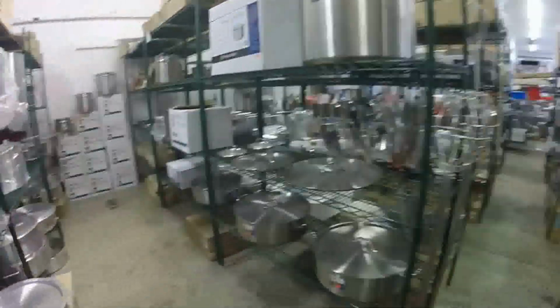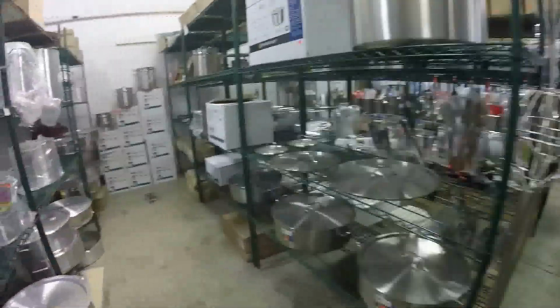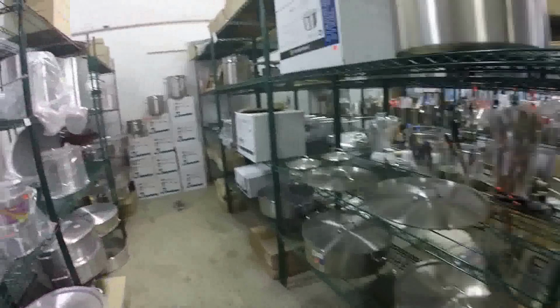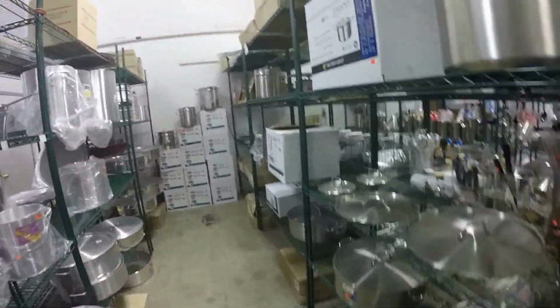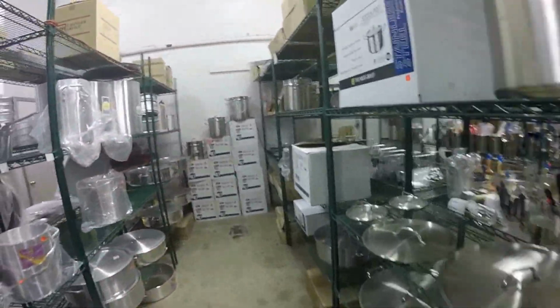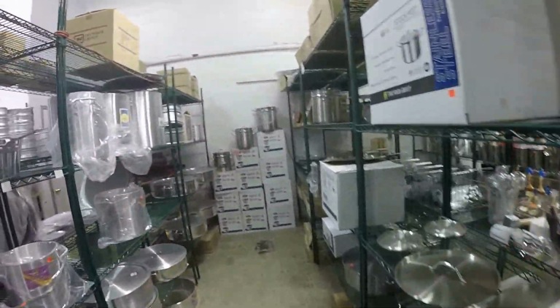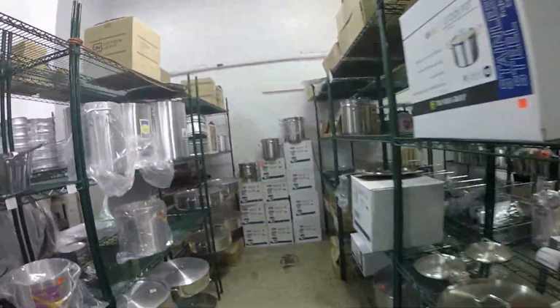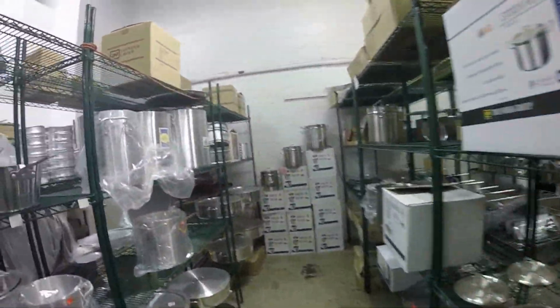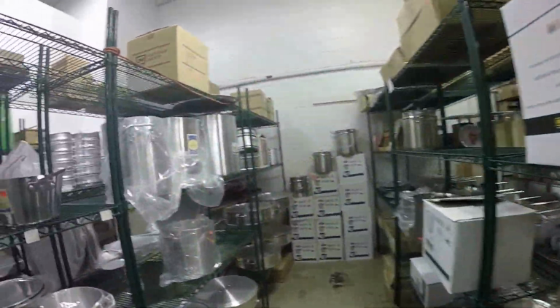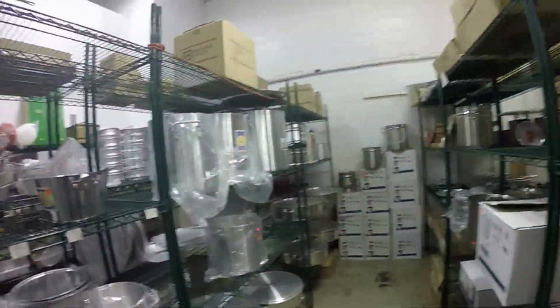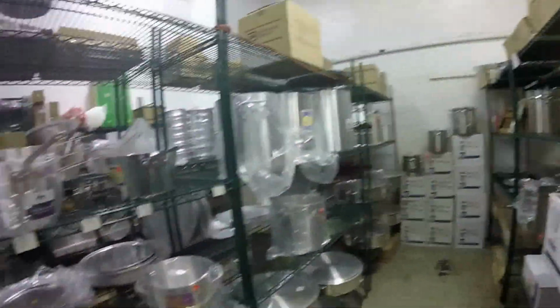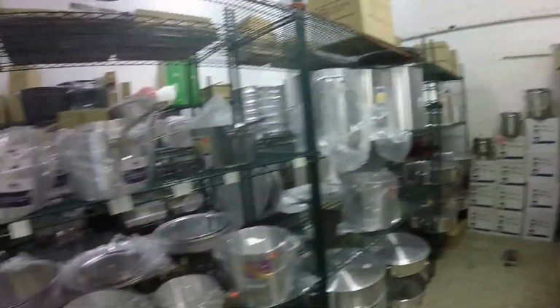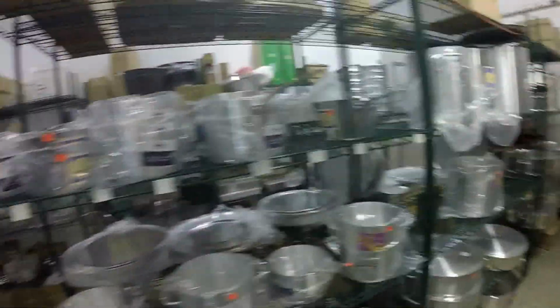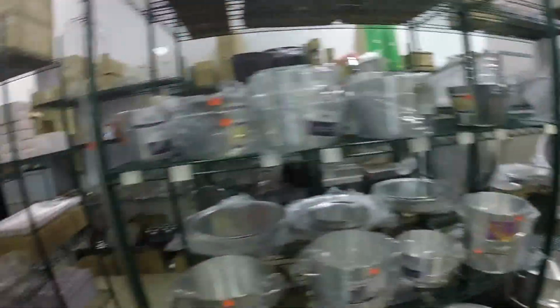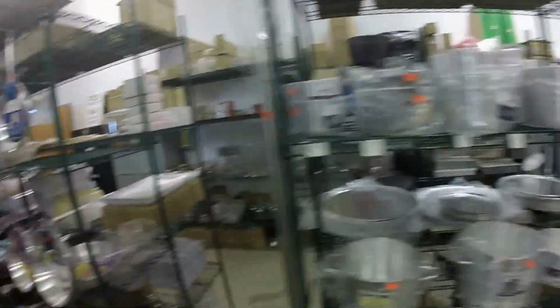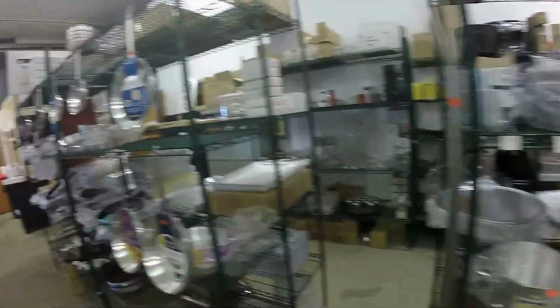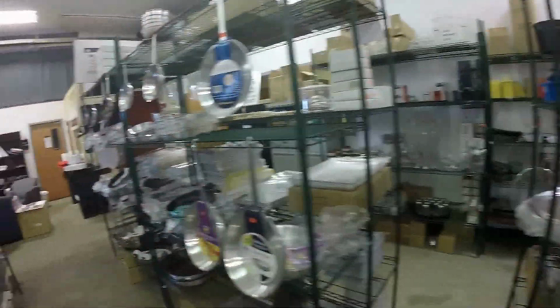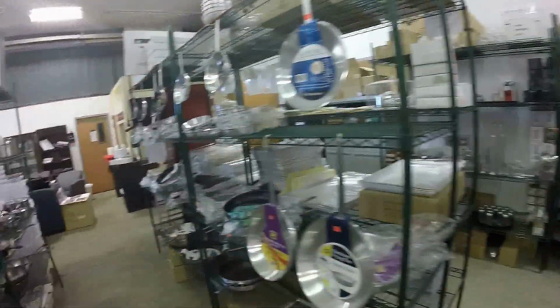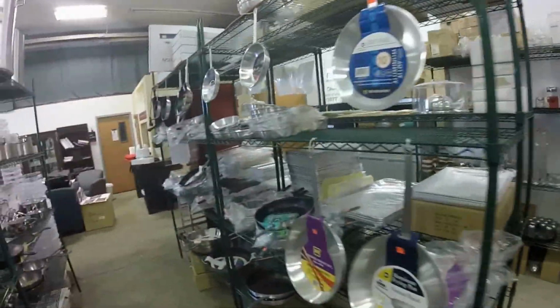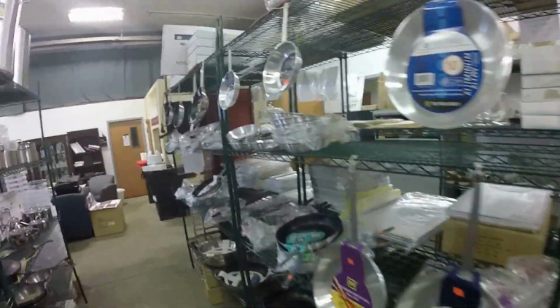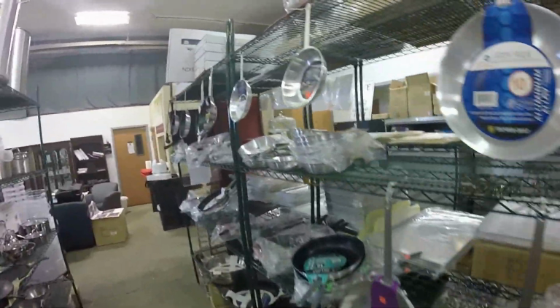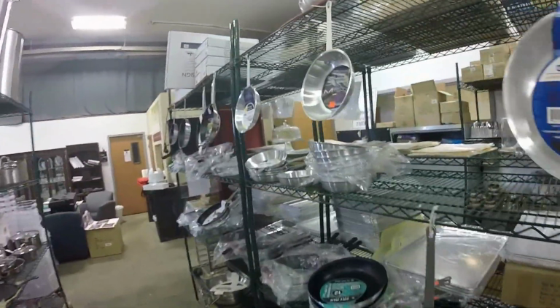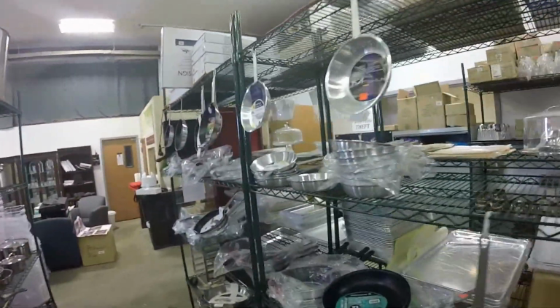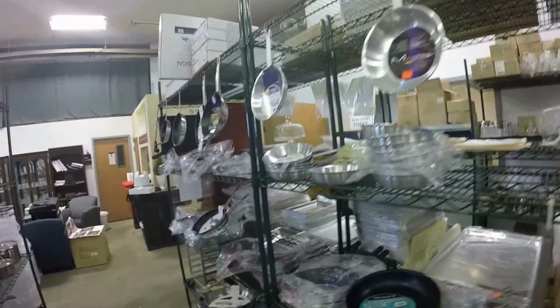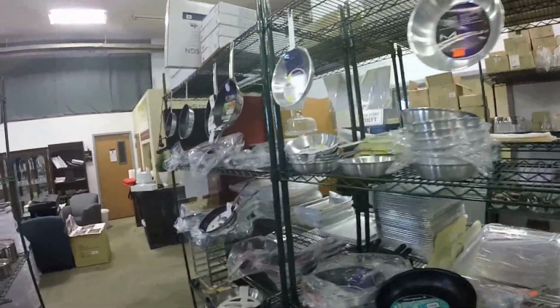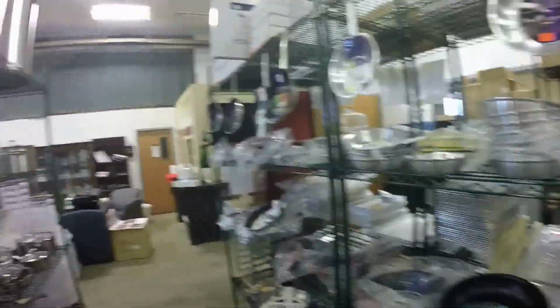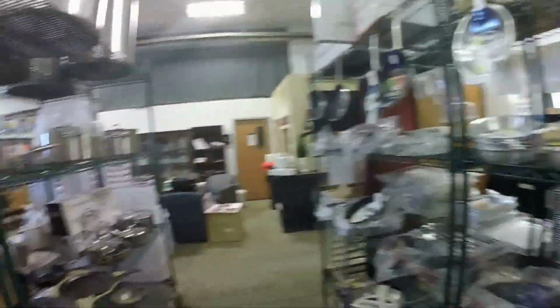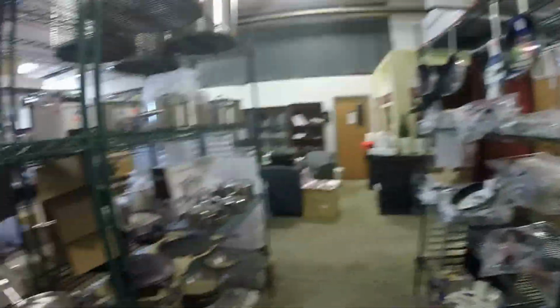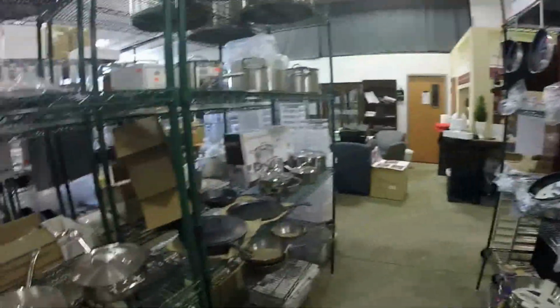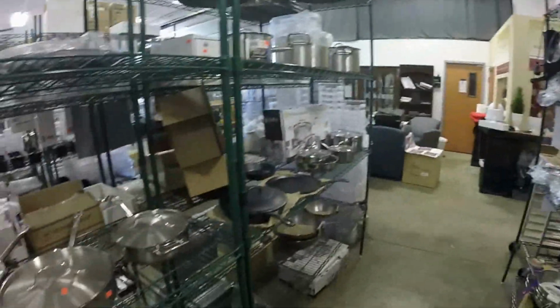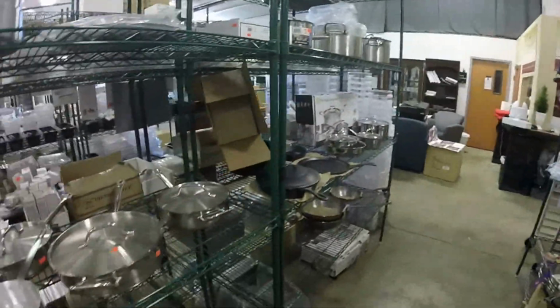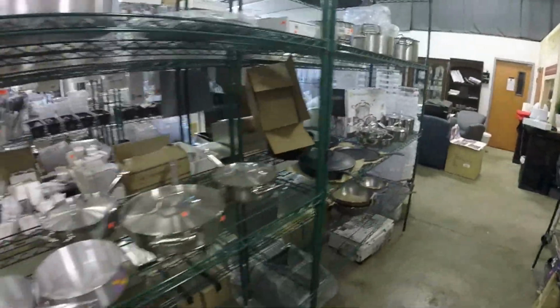Big pots, little pots, stainless steel, aluminum — you name it, they've got it. We've got frying pans, Teflon coated, regular. We've got iron skillets.